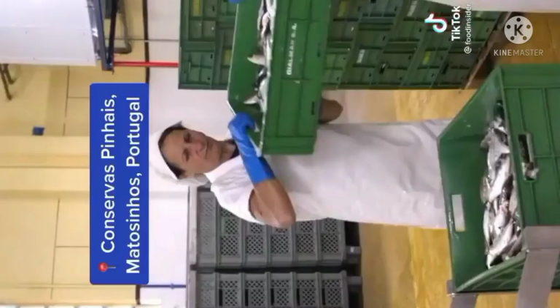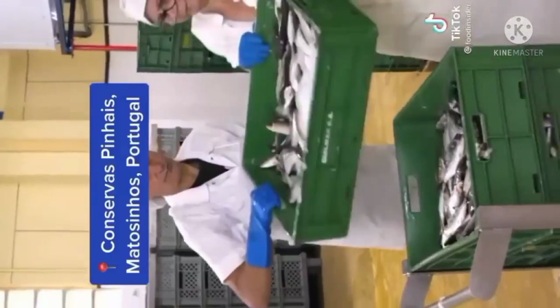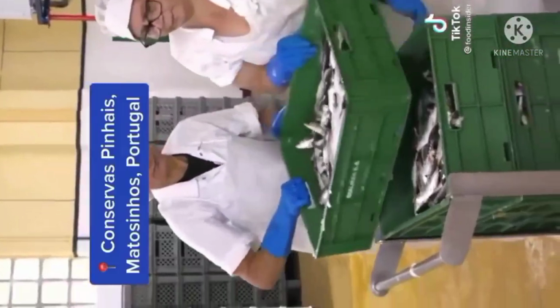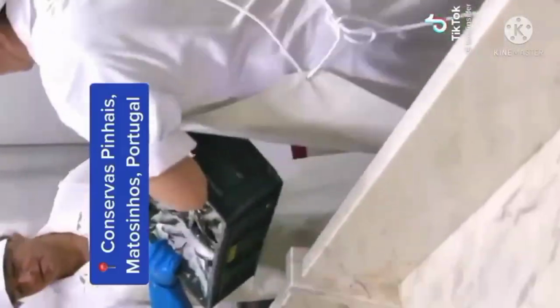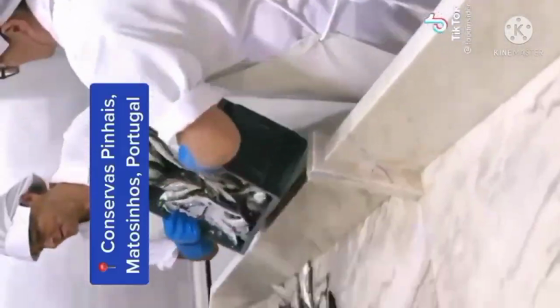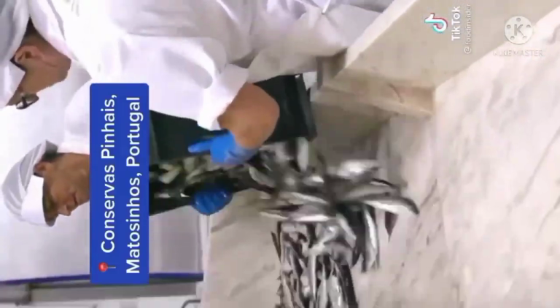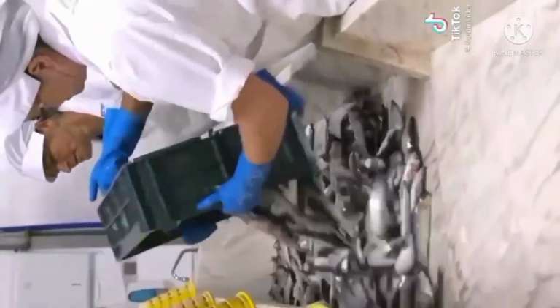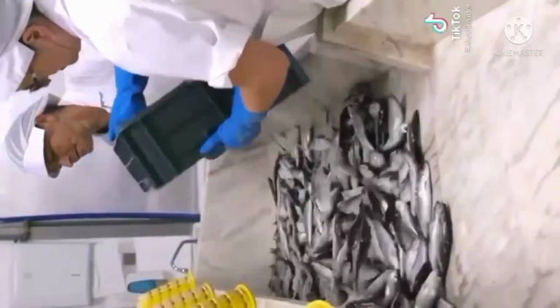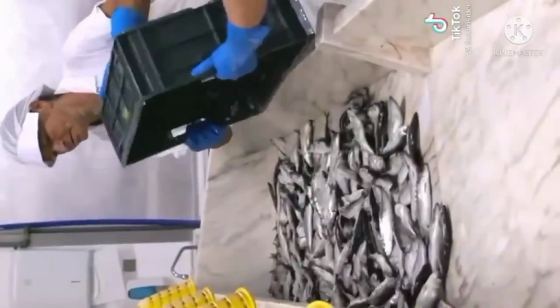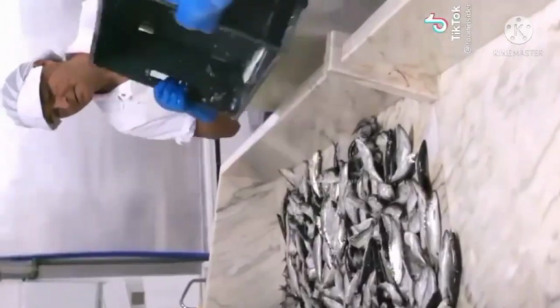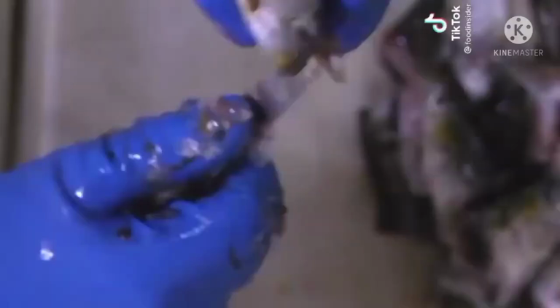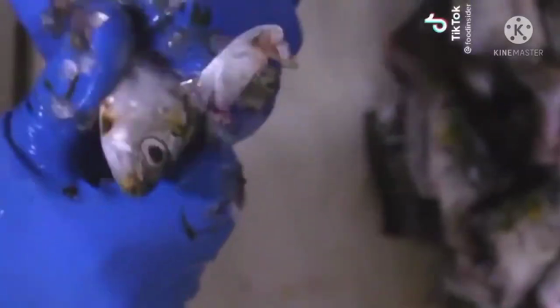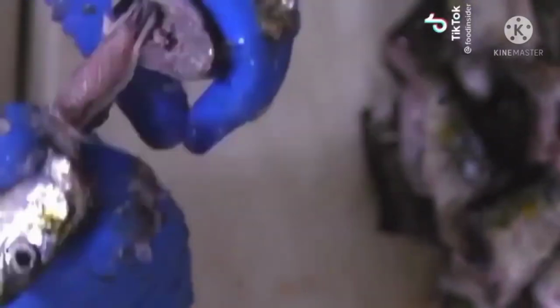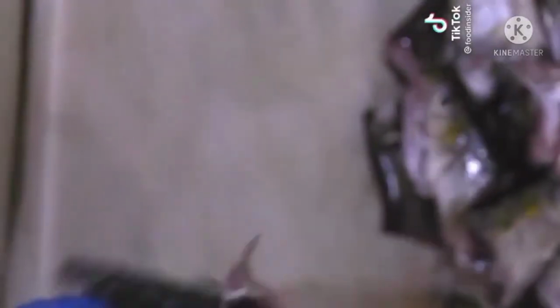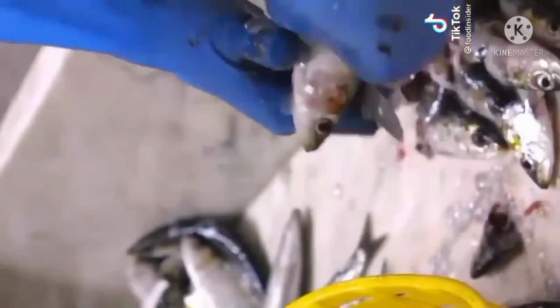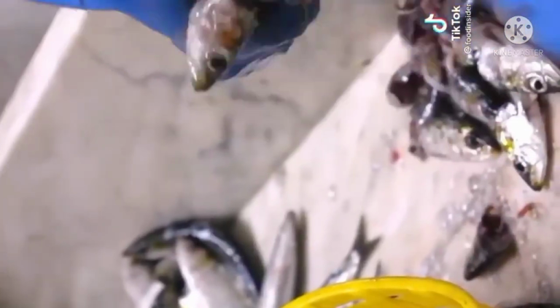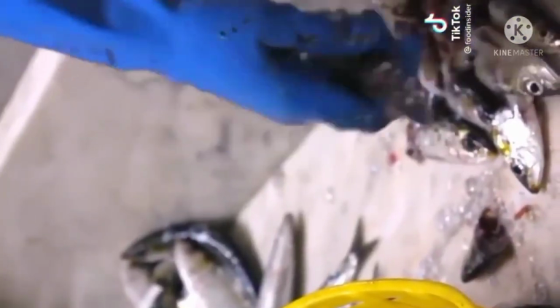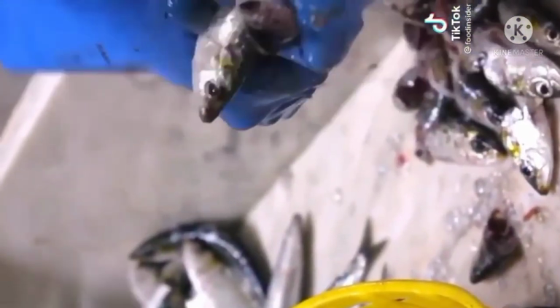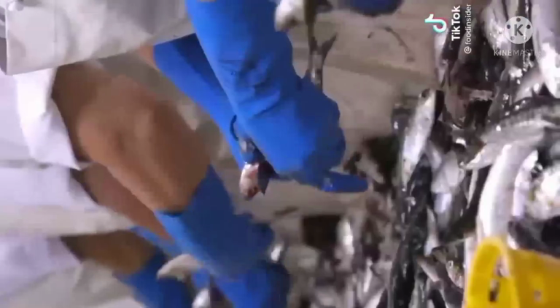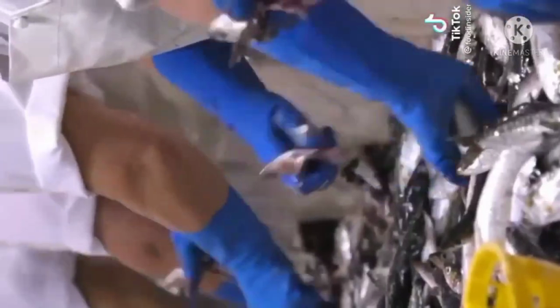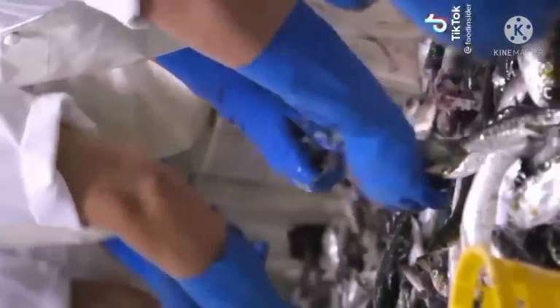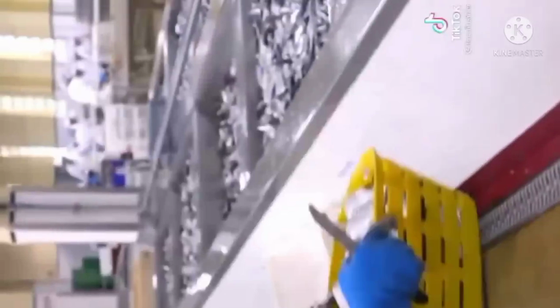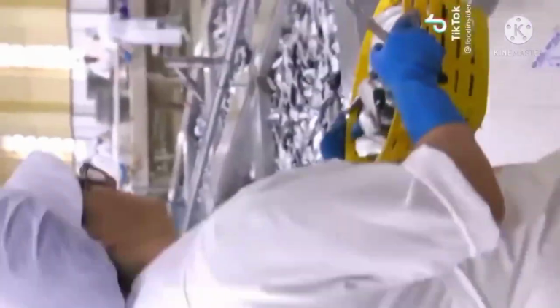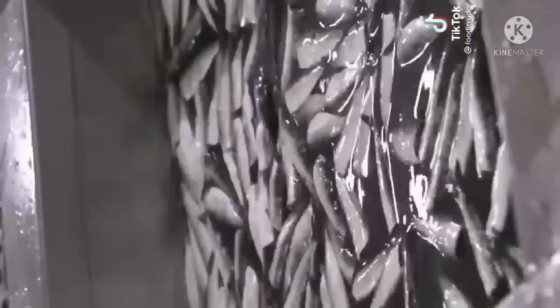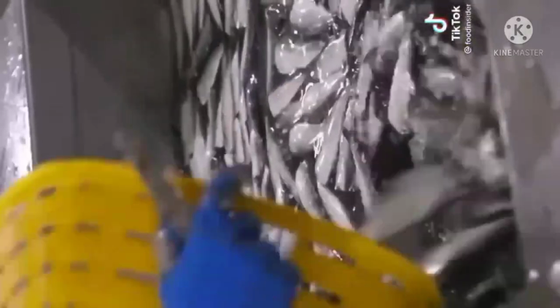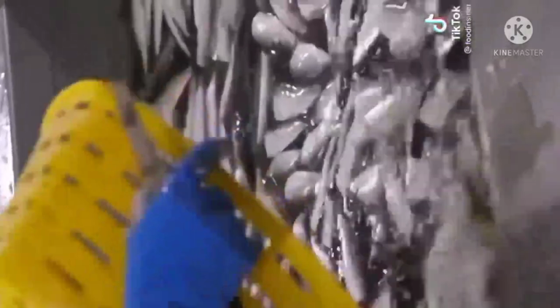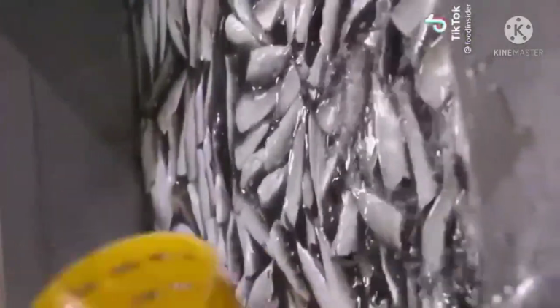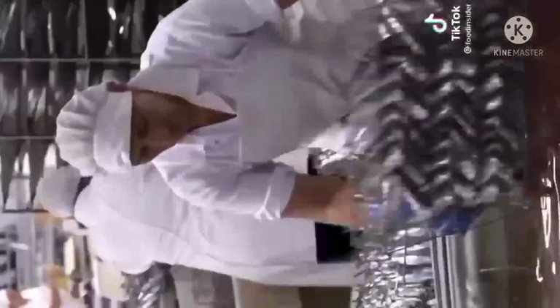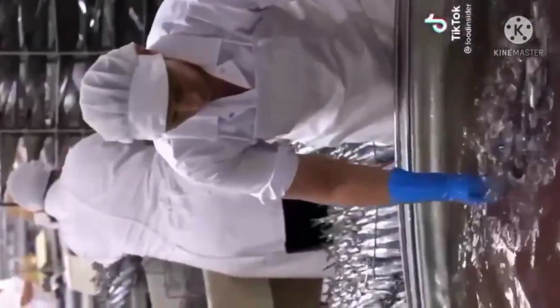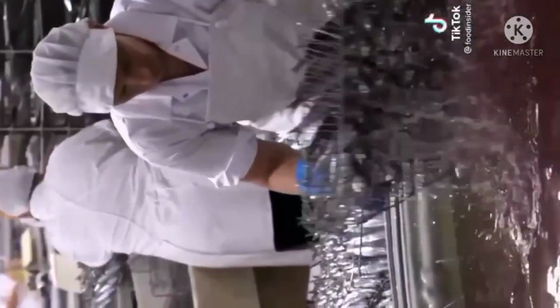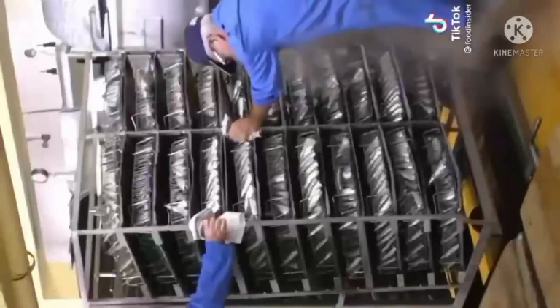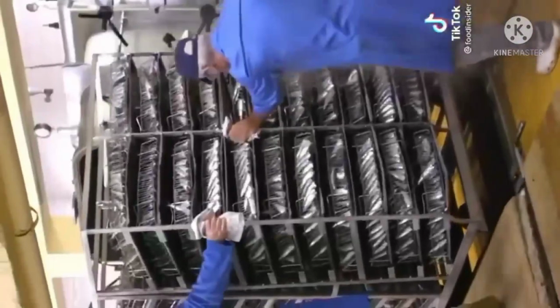After the sardines arrive at the factory, they are placed on a marble table and the head and the bowel of the fish are cut off by hand. Then they are brined for about half an hour. Then the sardines are rinsed to remove salt and steamed.